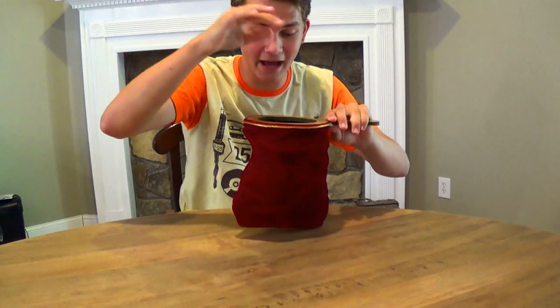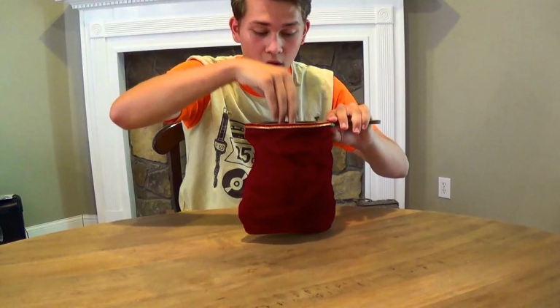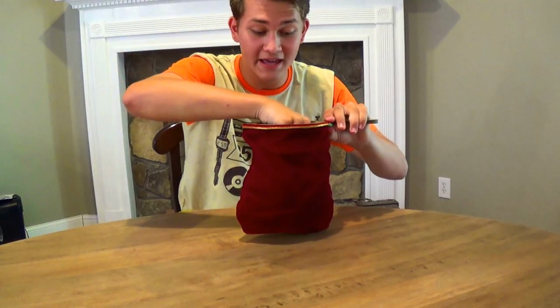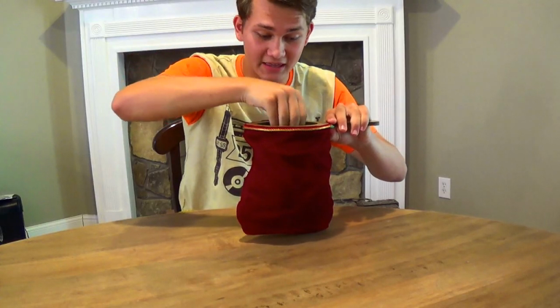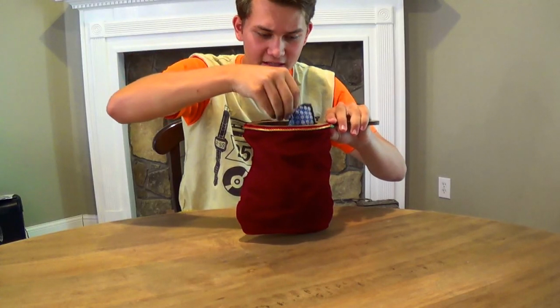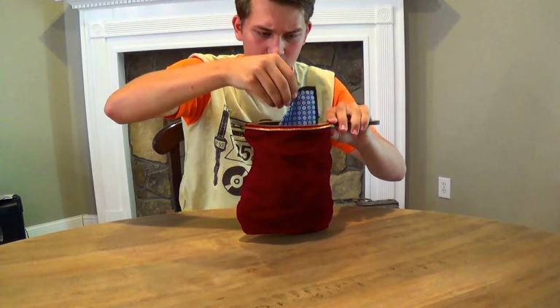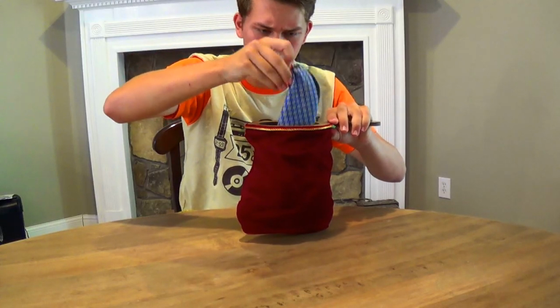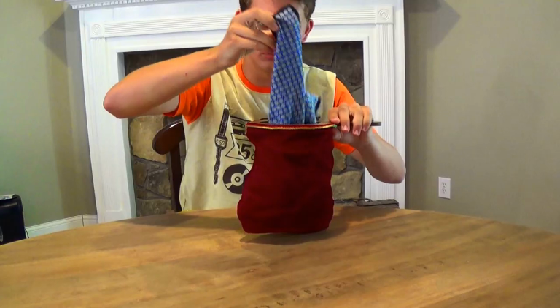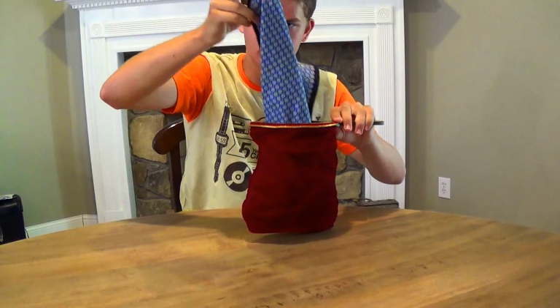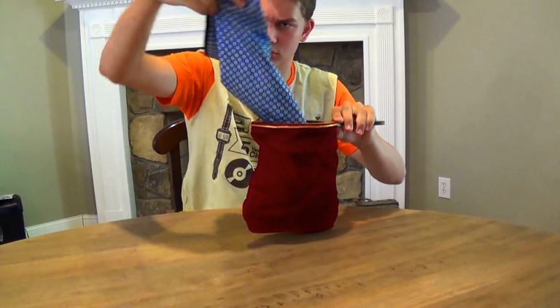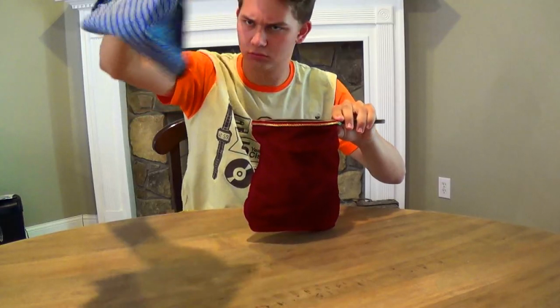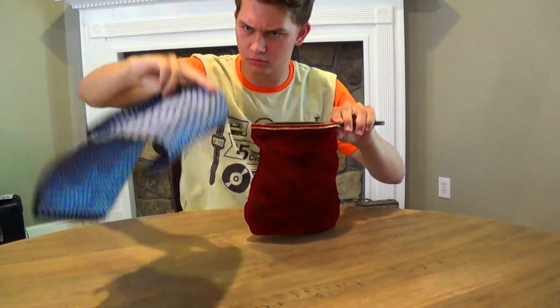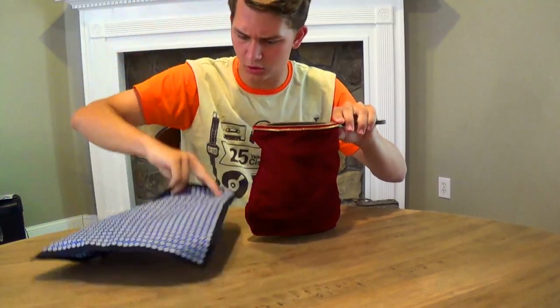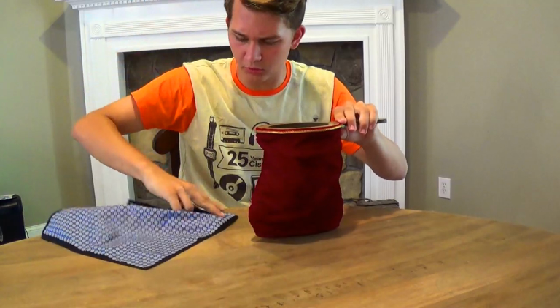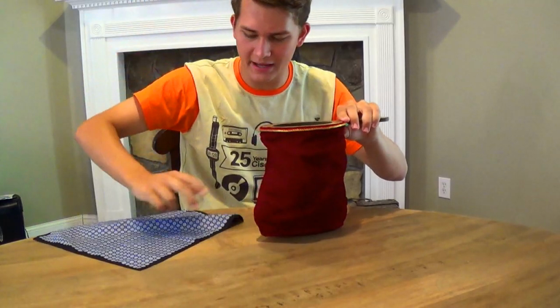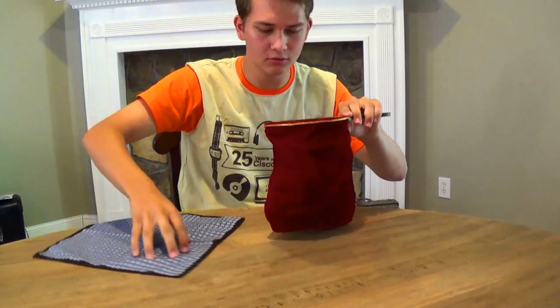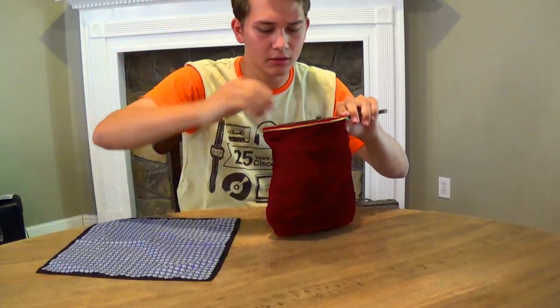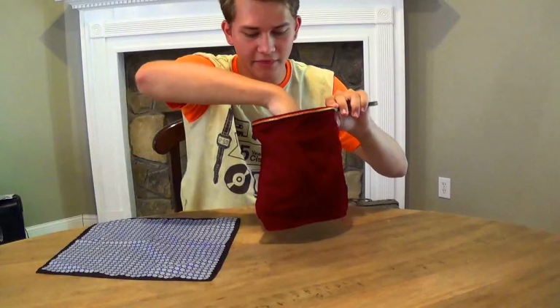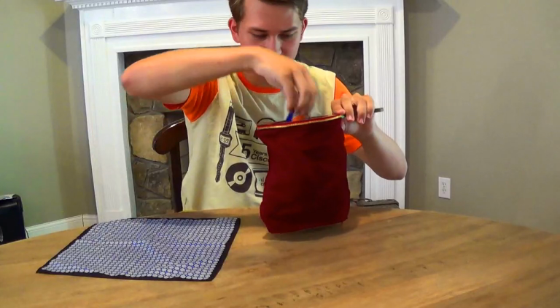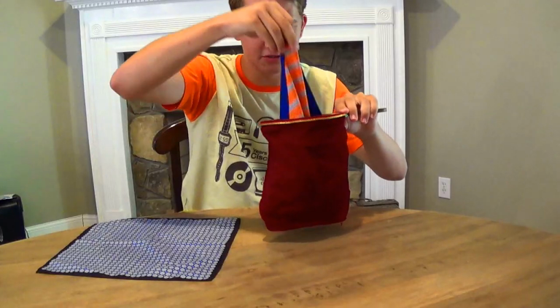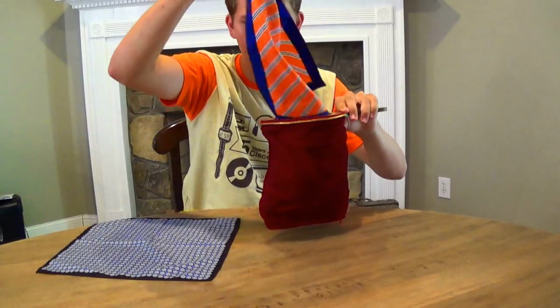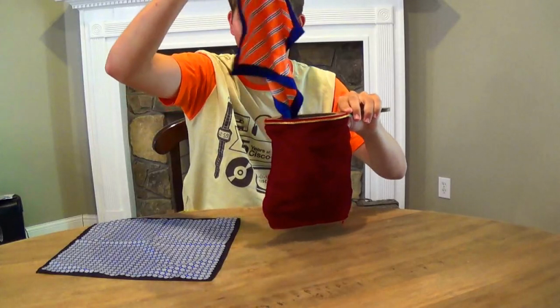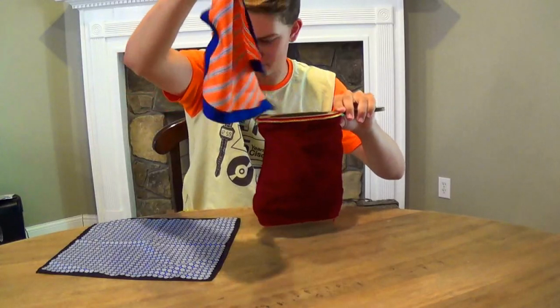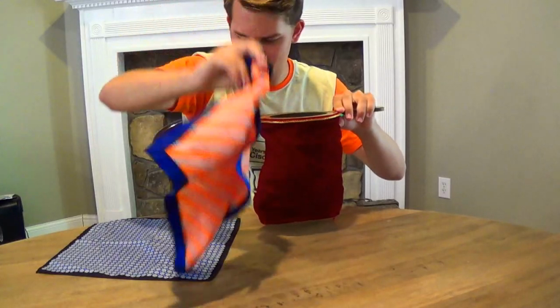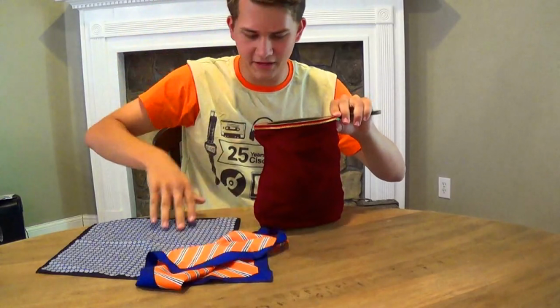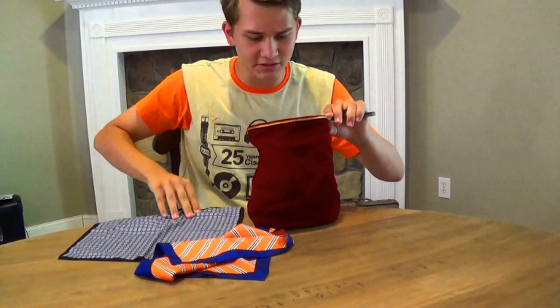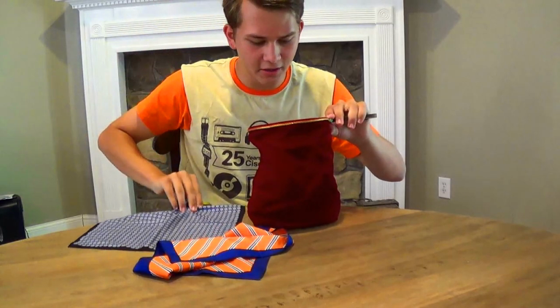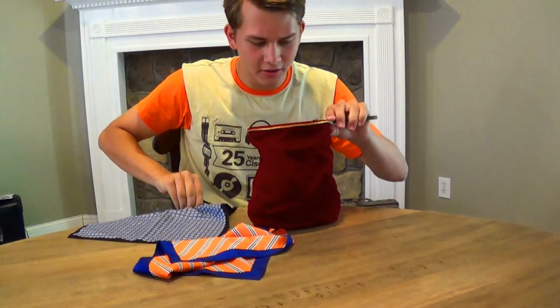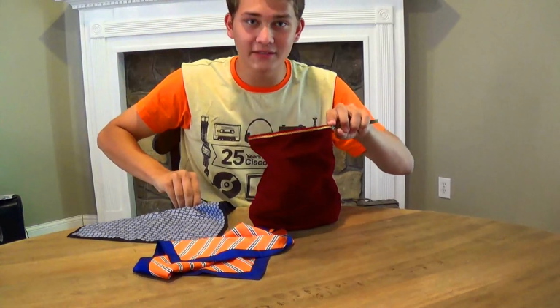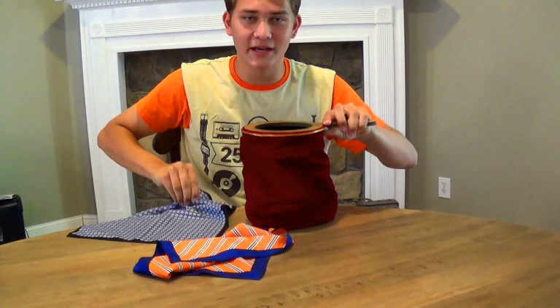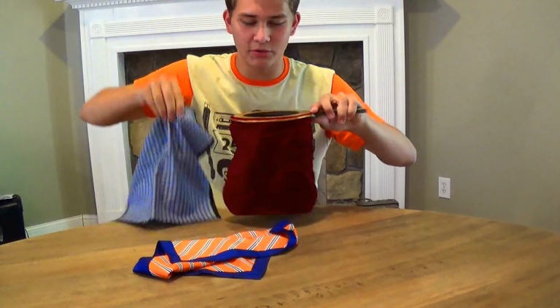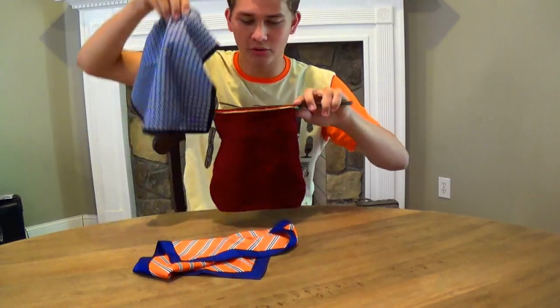Right now the... oh. Oh boy, now the handkerchiefs are a lot fancier. That's actually pretty cool. You know what? Let's do that again.